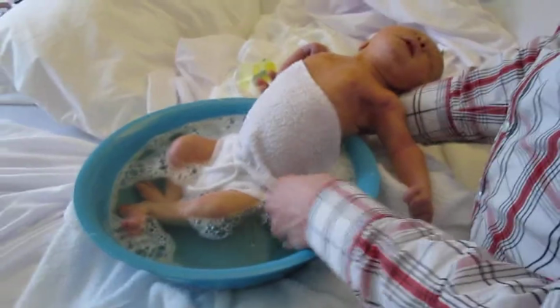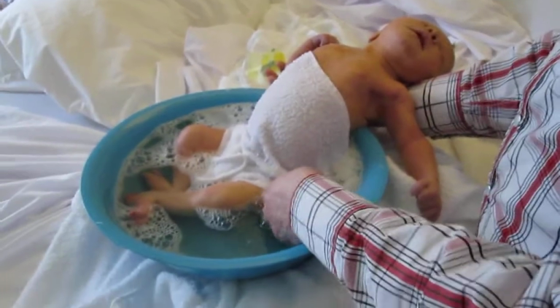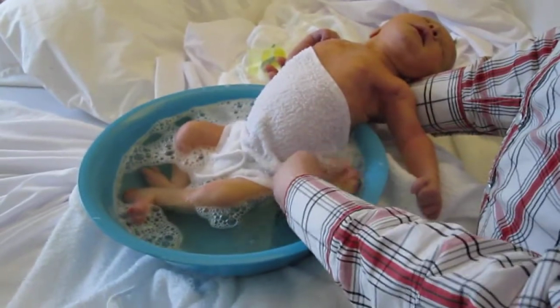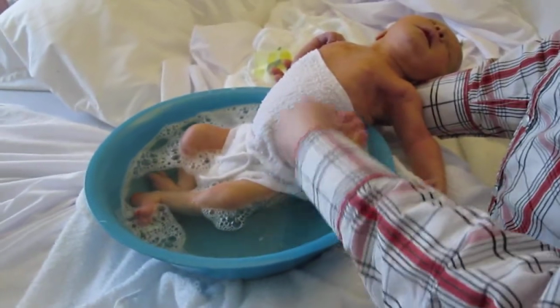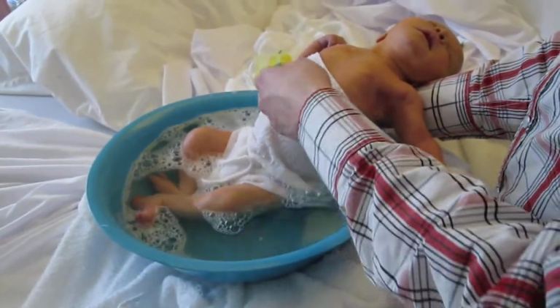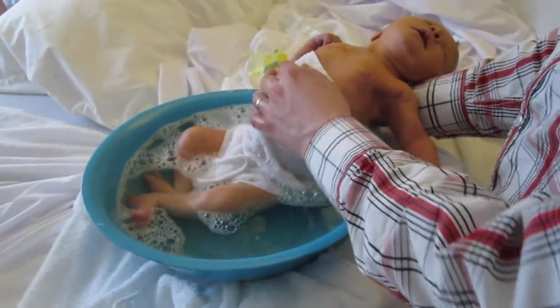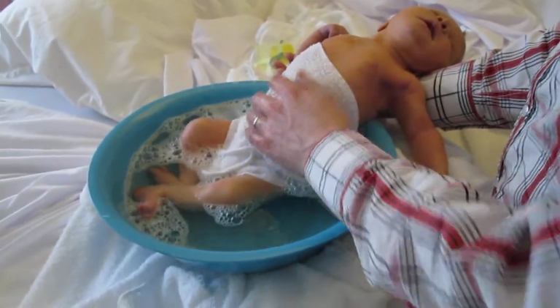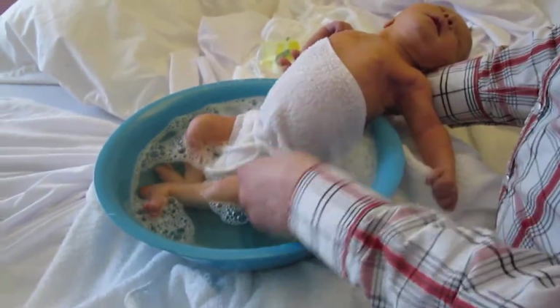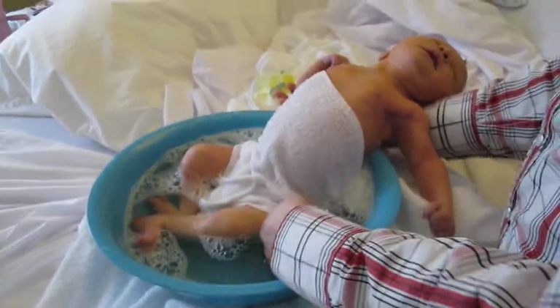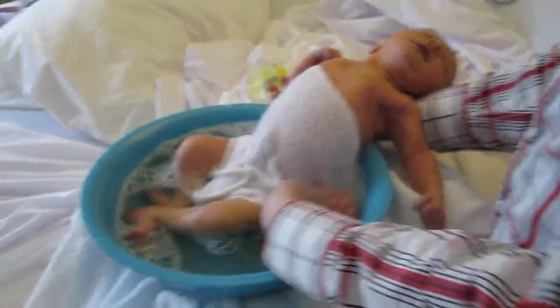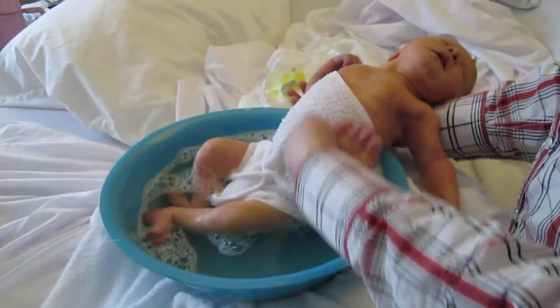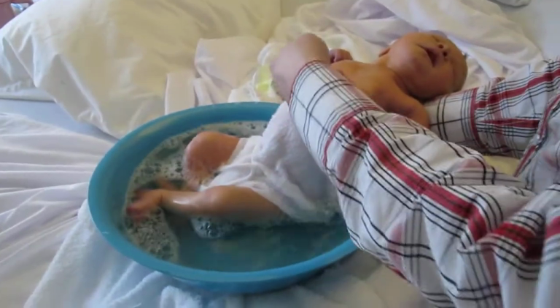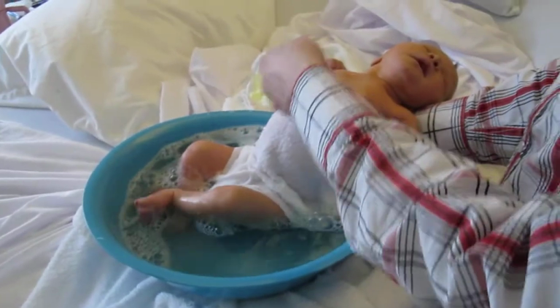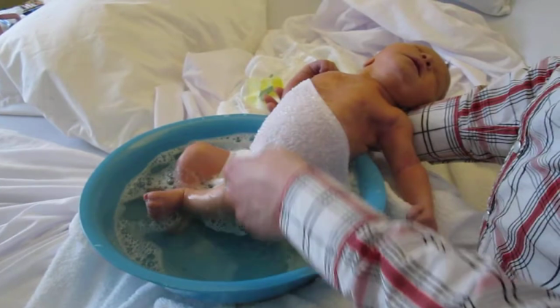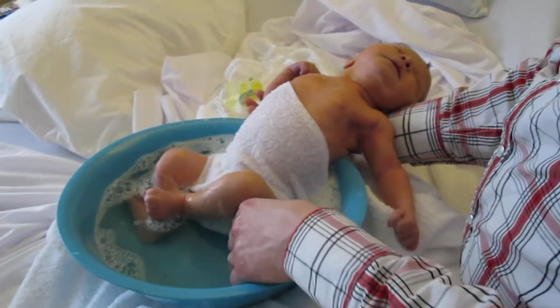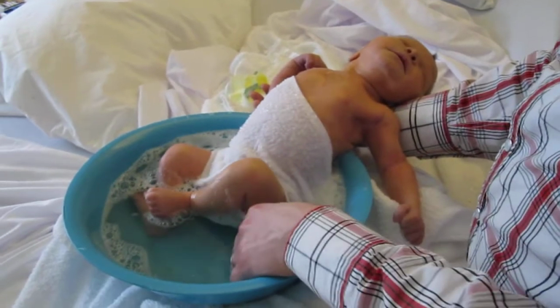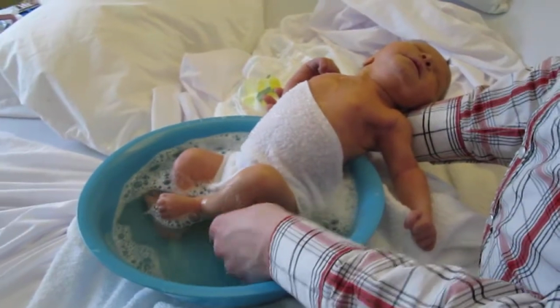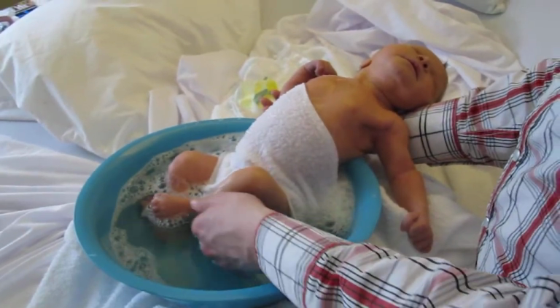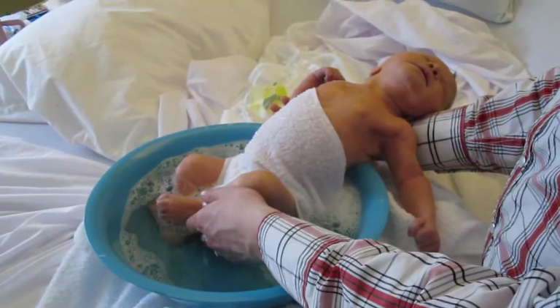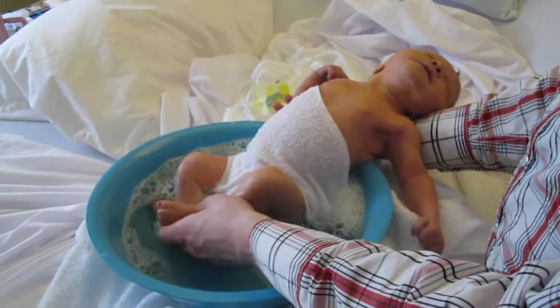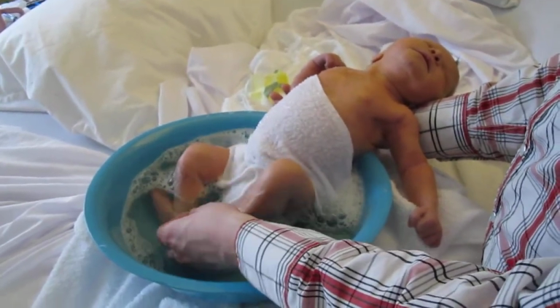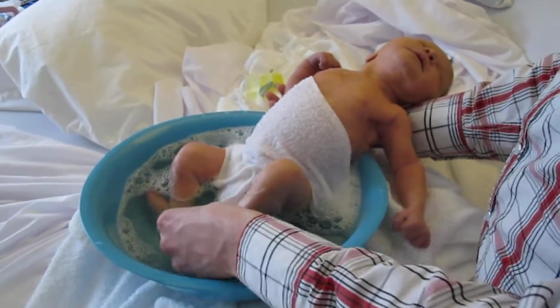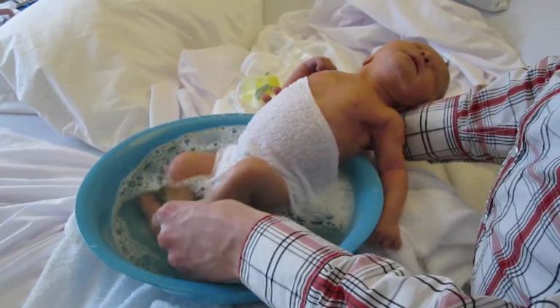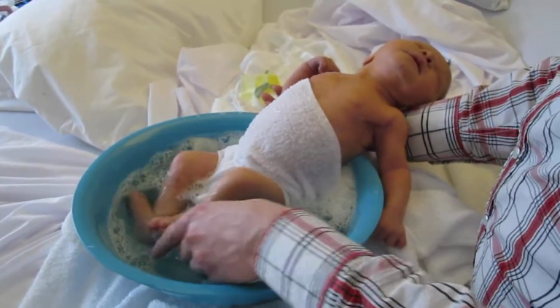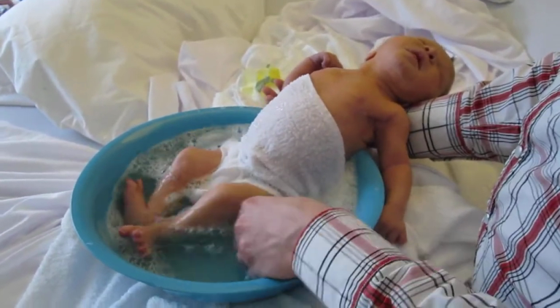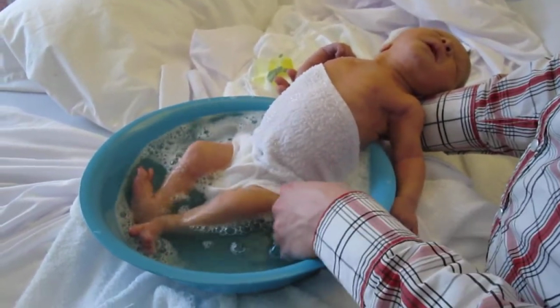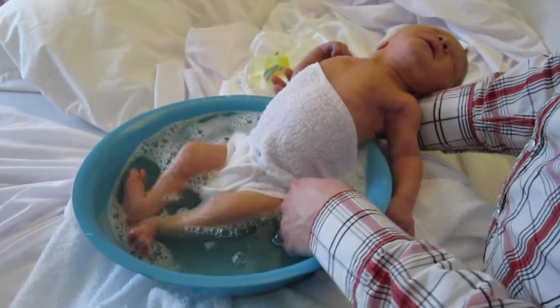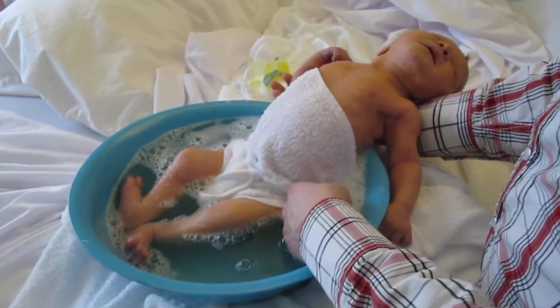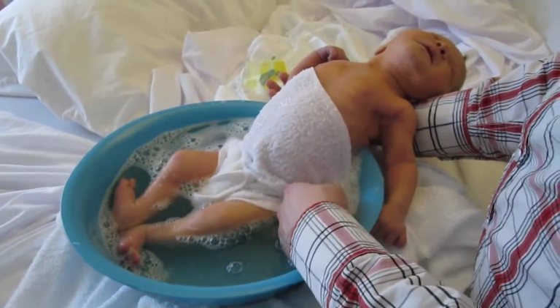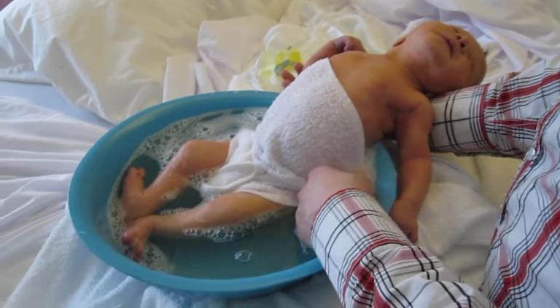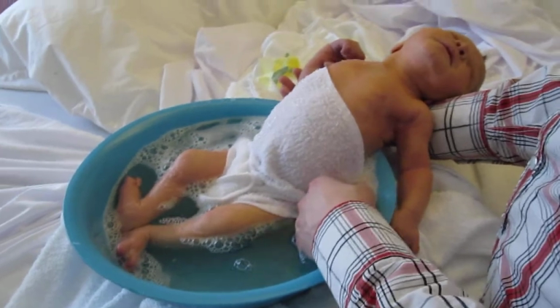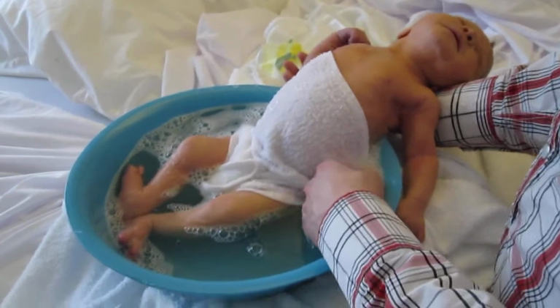All right, so here we have Louie in his very first bath. I'm trying to not laugh because my stitches are hurting, but look how relaxed he is. He's like all the way back. Look at him.